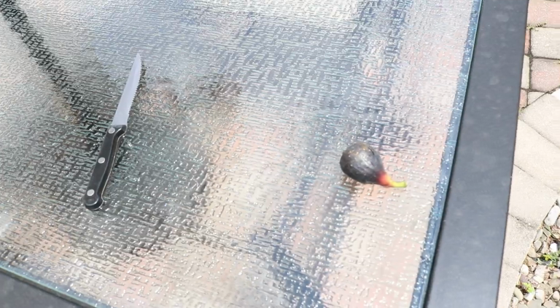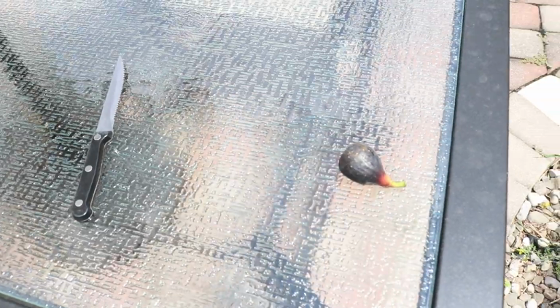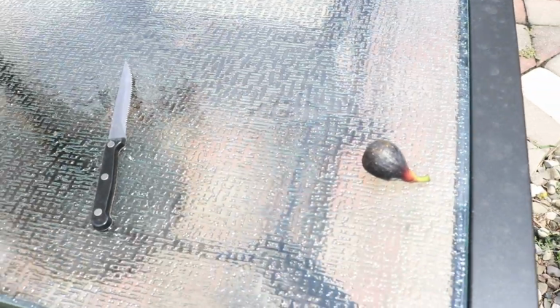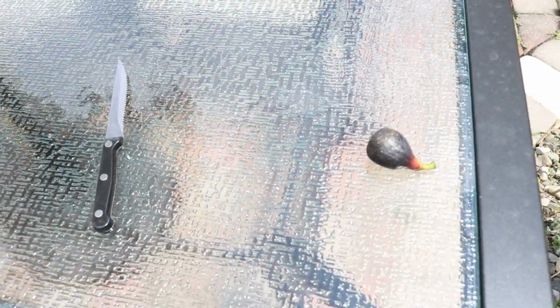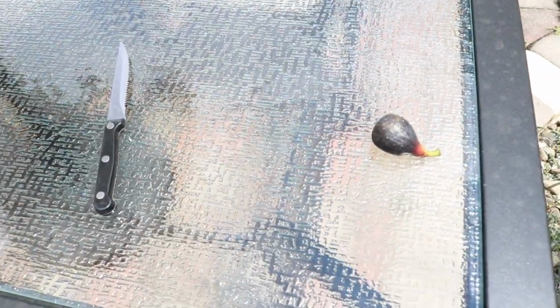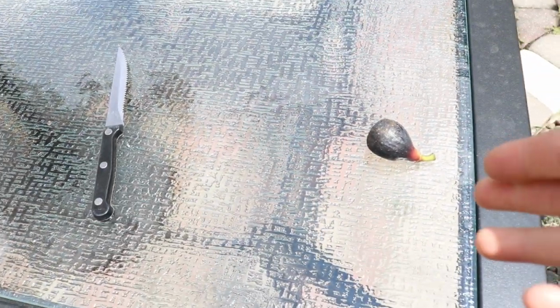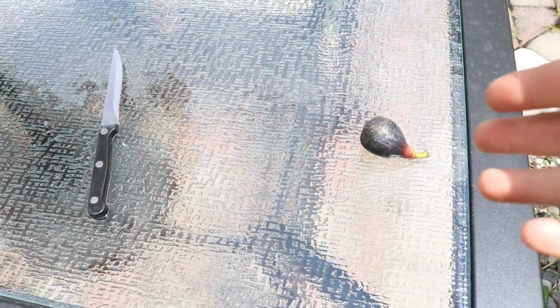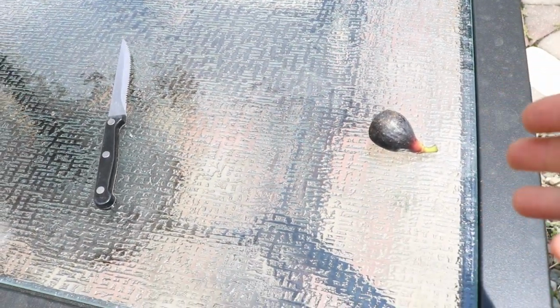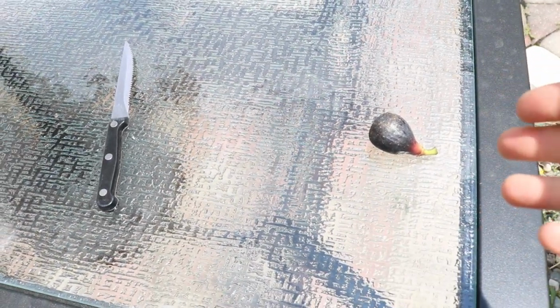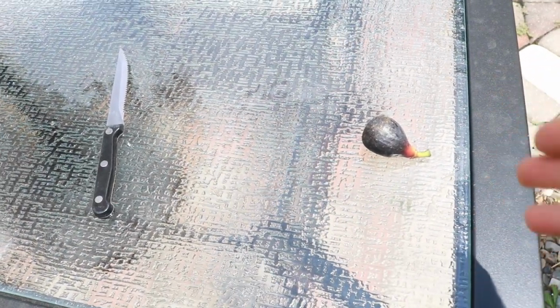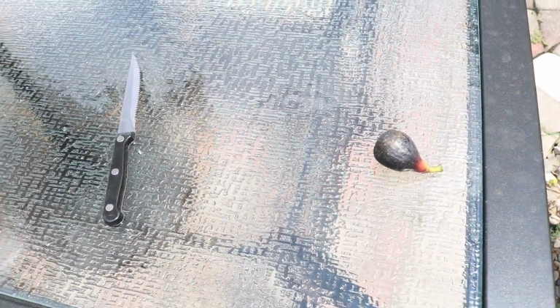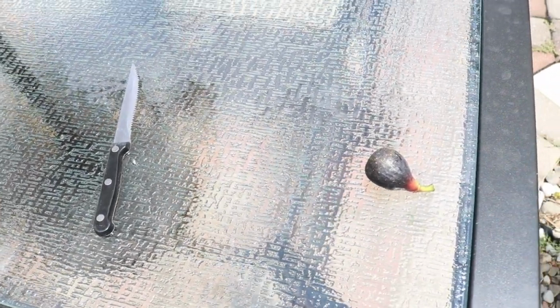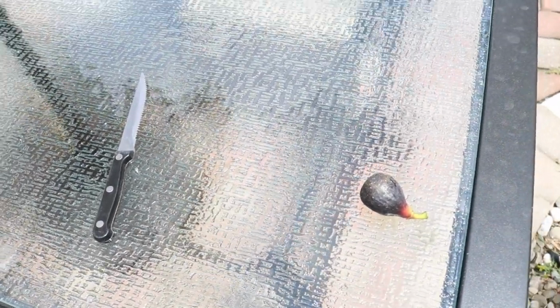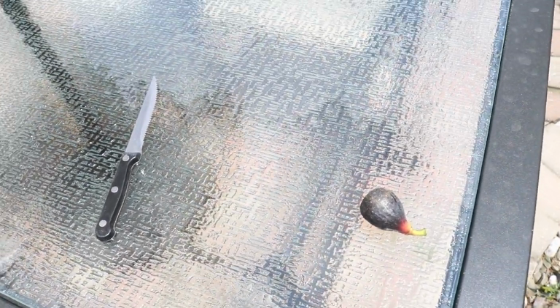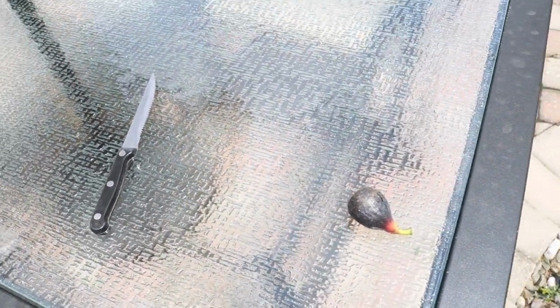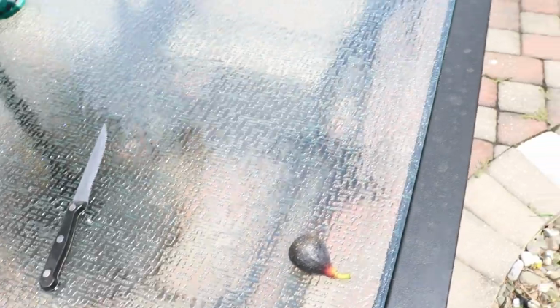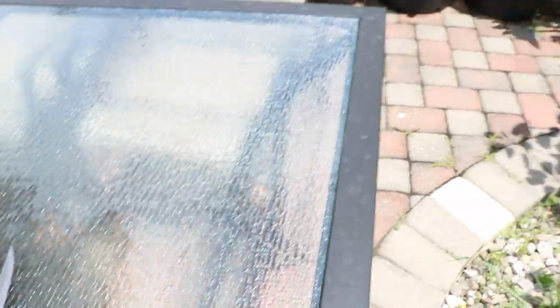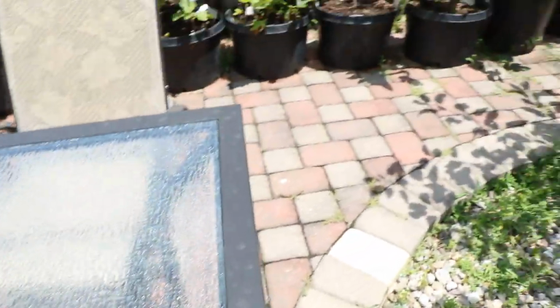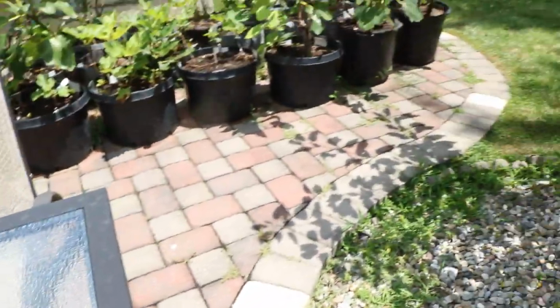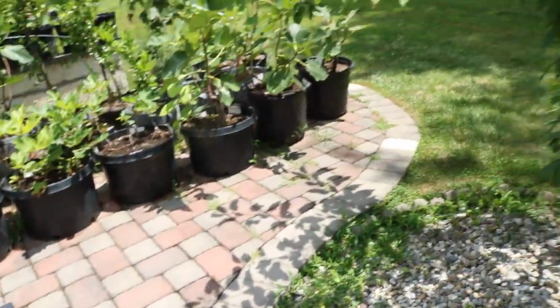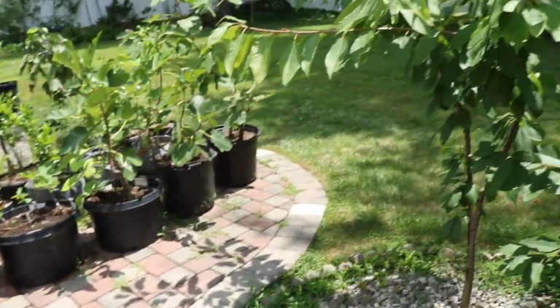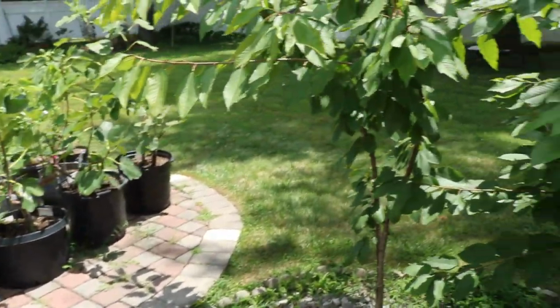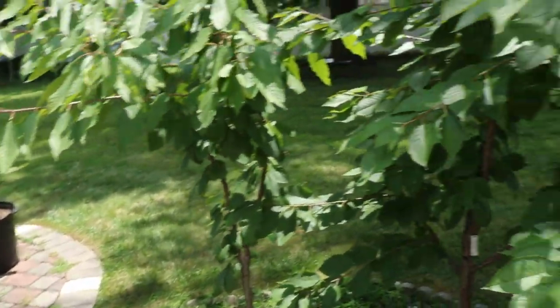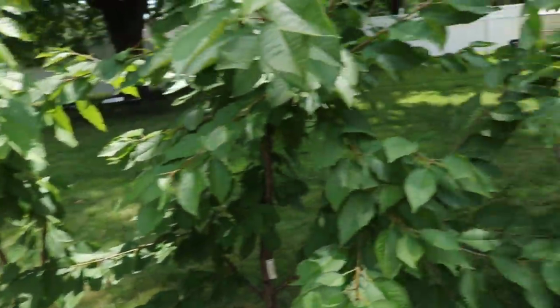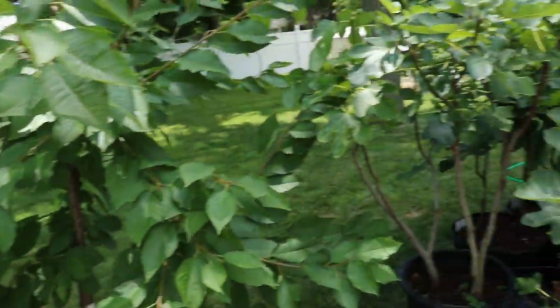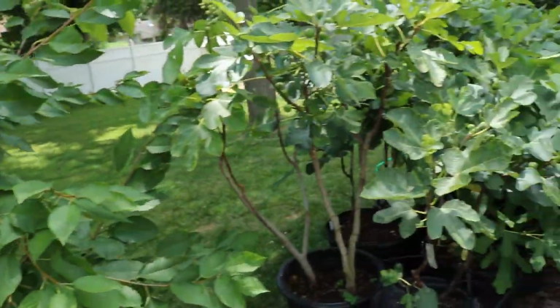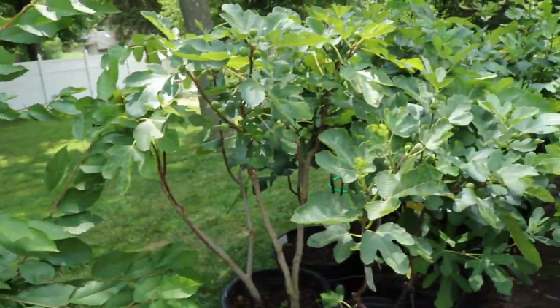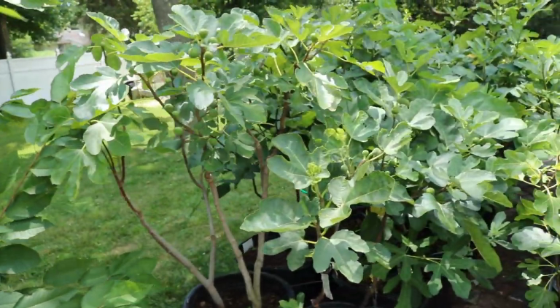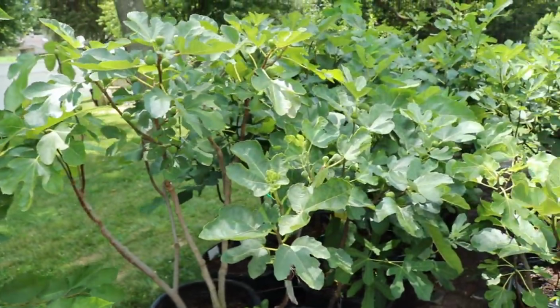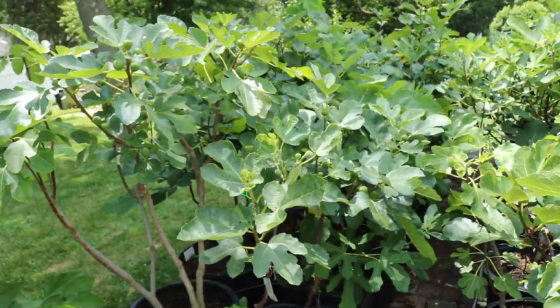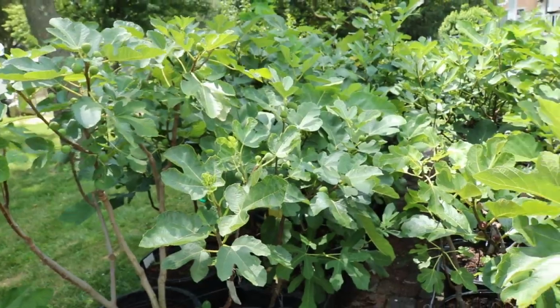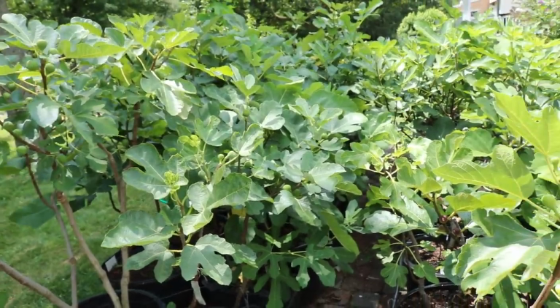Hi everyone, this is Ross and what you guys are looking at is my first main crop fig of the 2019 season. I want to talk about how we kind of got to this point because this is really the beginning of my fig season.